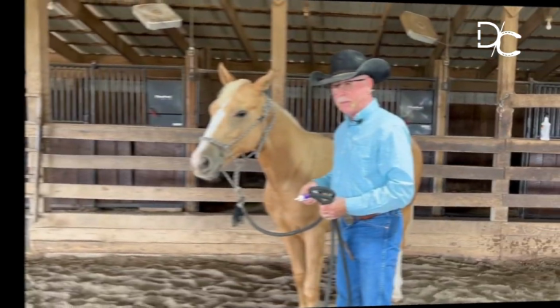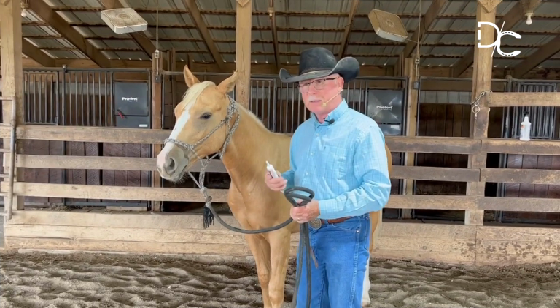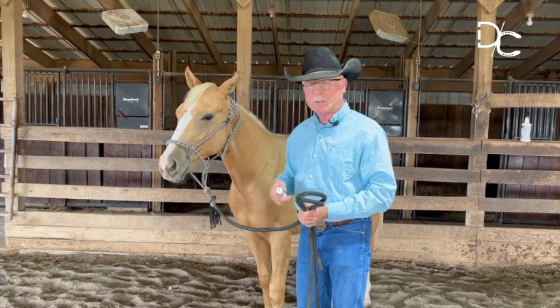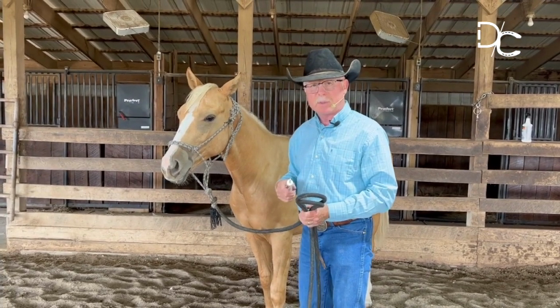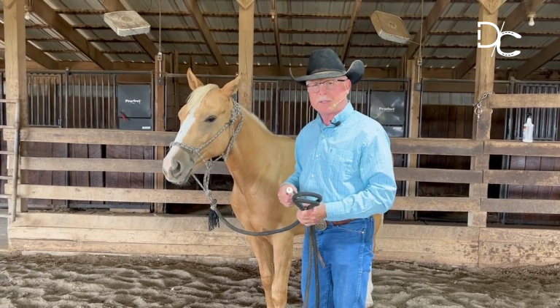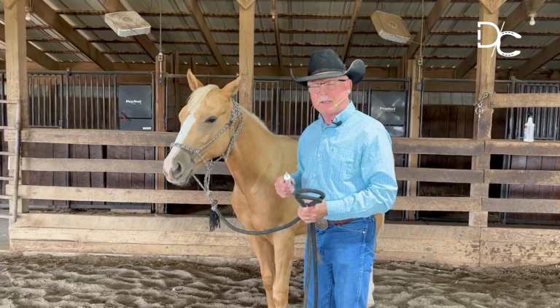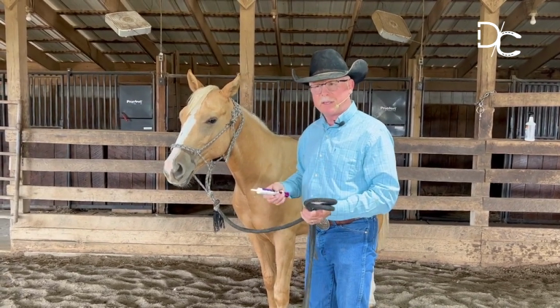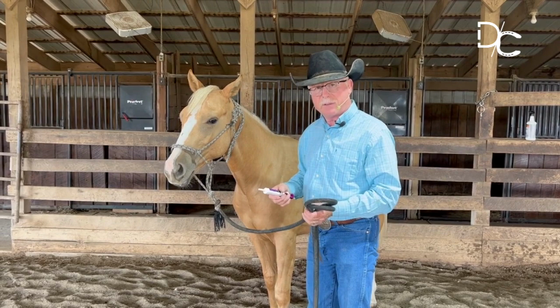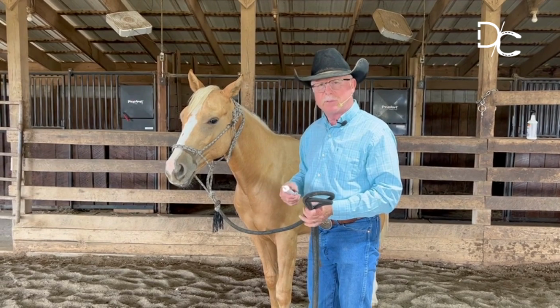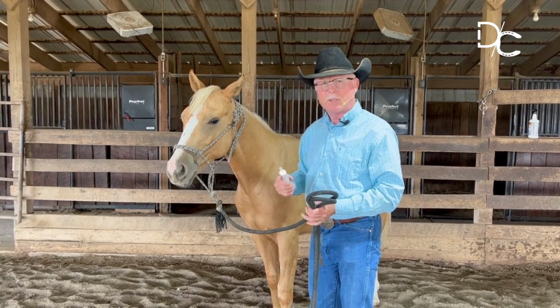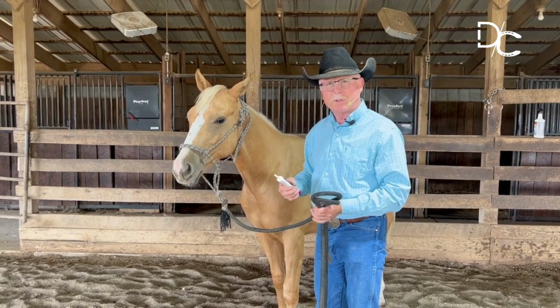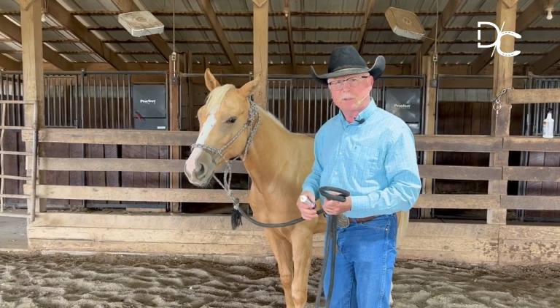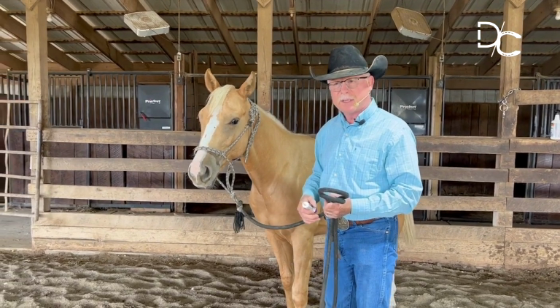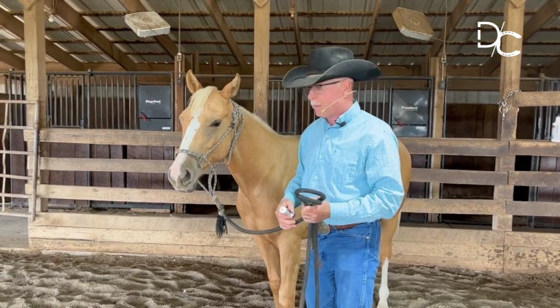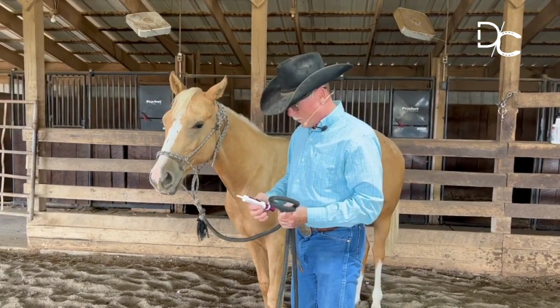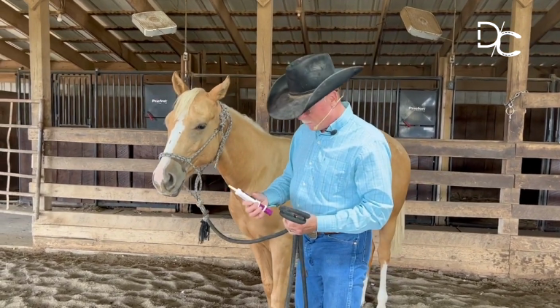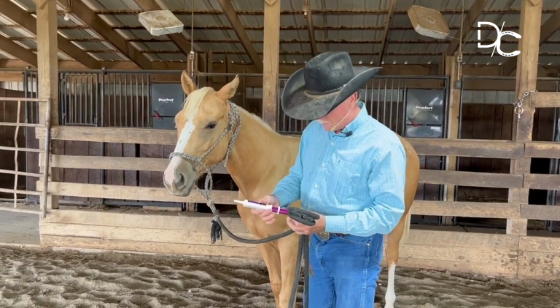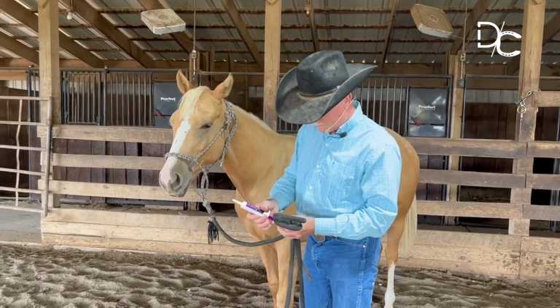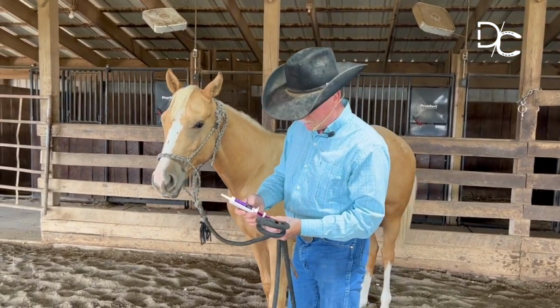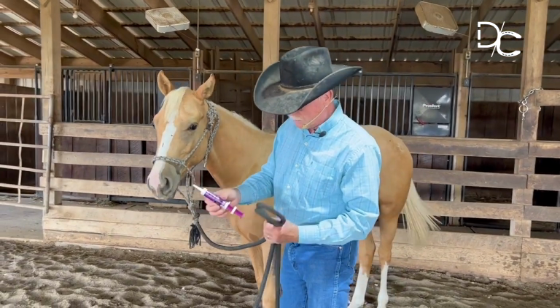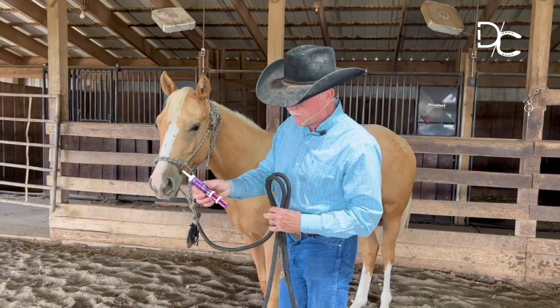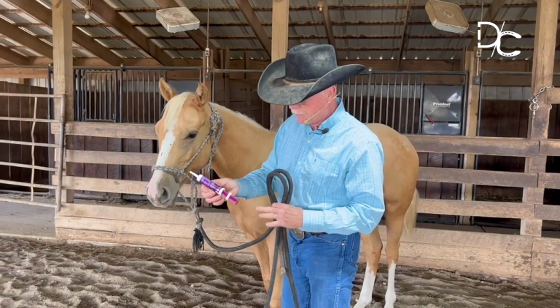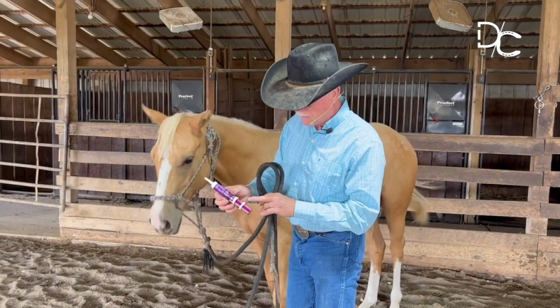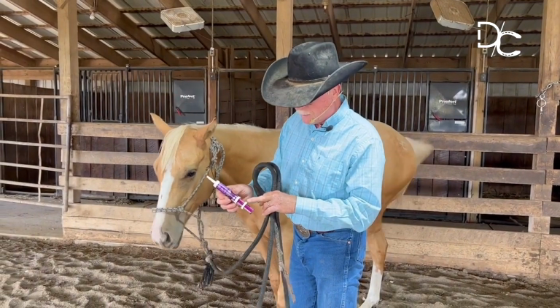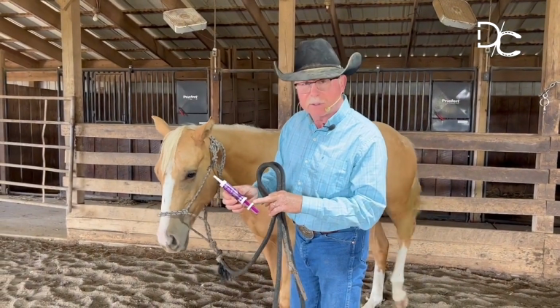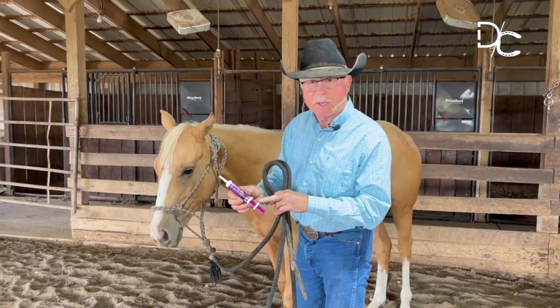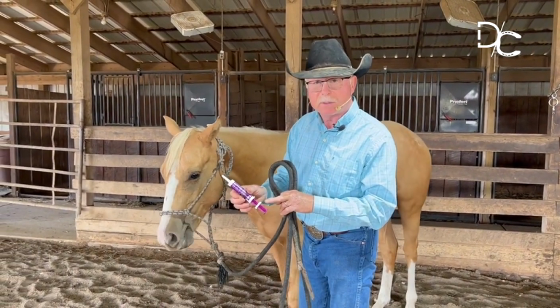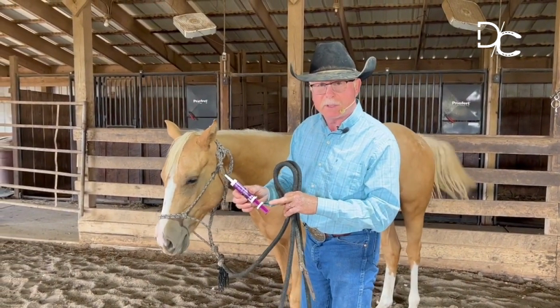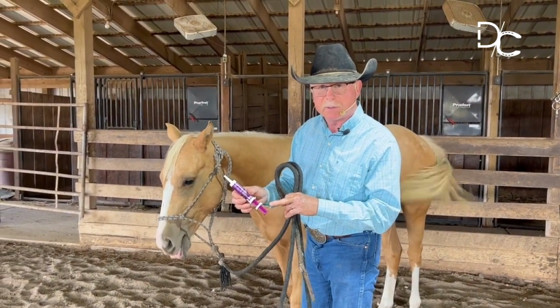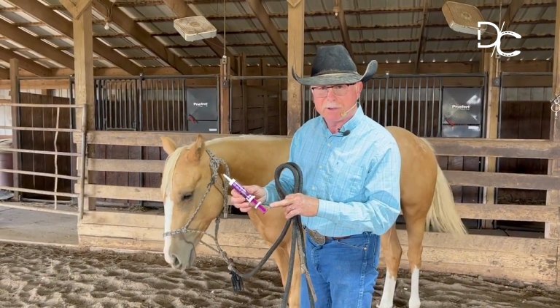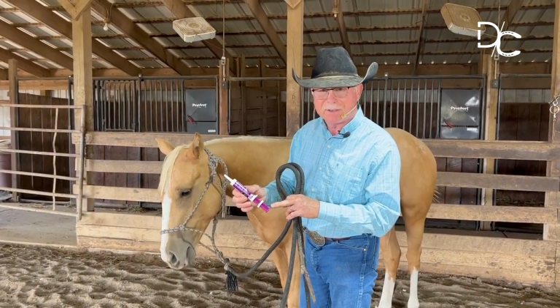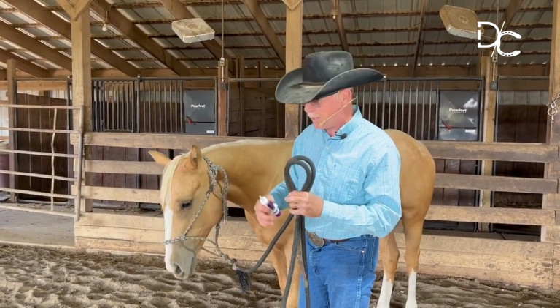Today I'm going to show you a process that I use when I'm deworming horses. First off, I'm going to start off by setting my dosage amount here so I don't have to do that when I've got it in his mouth.